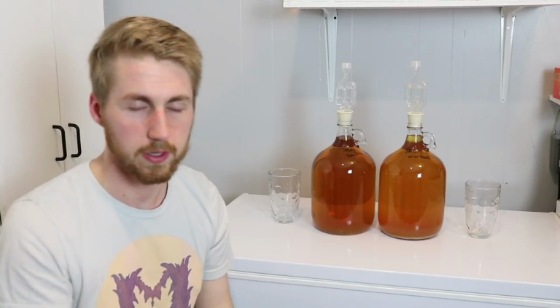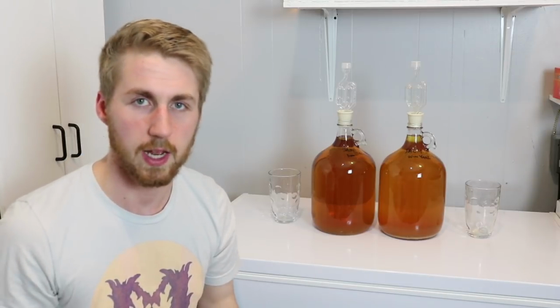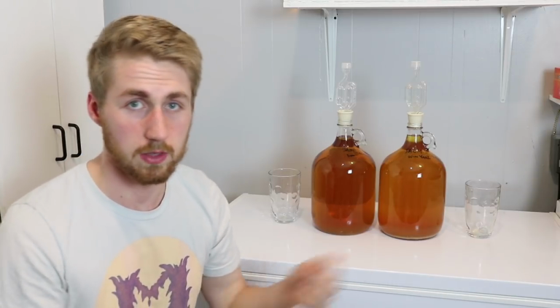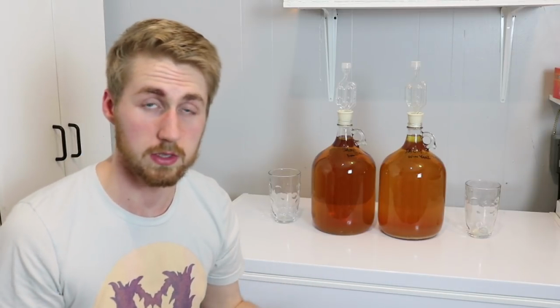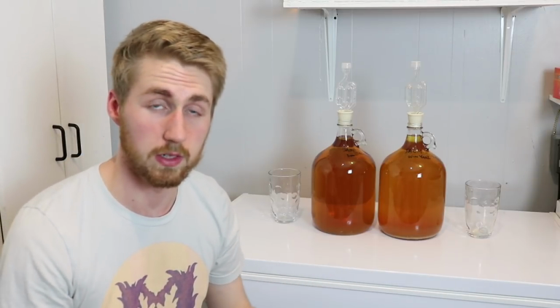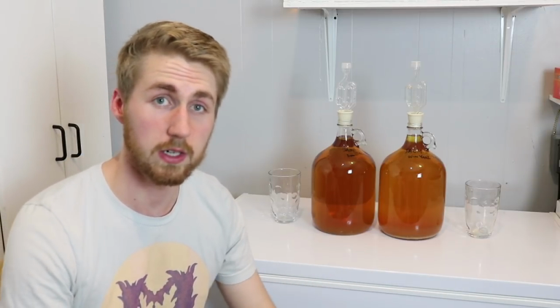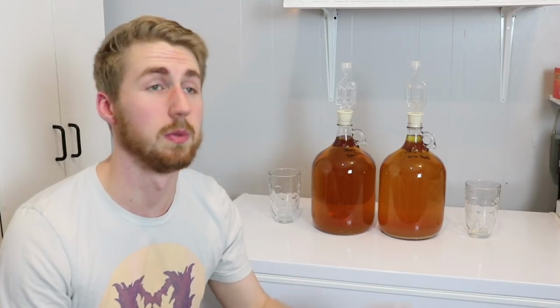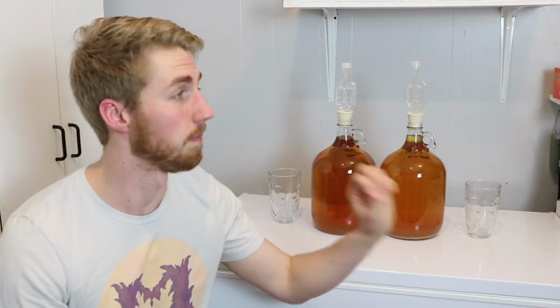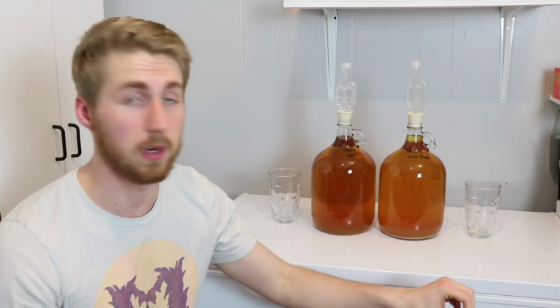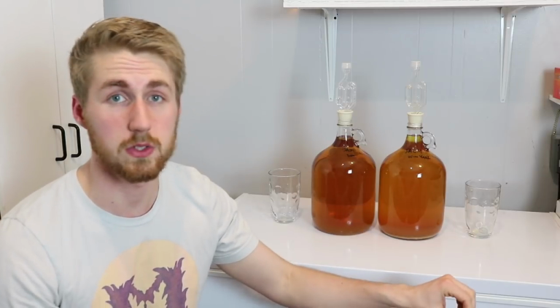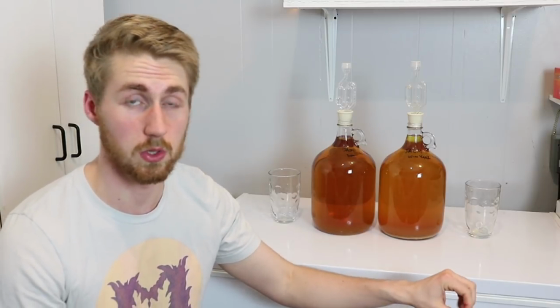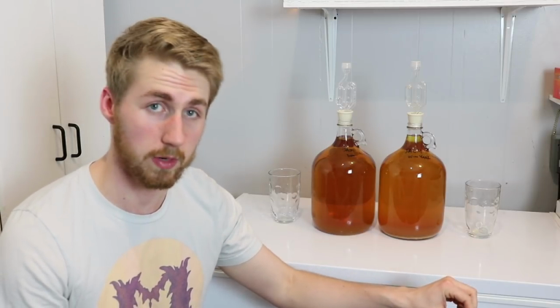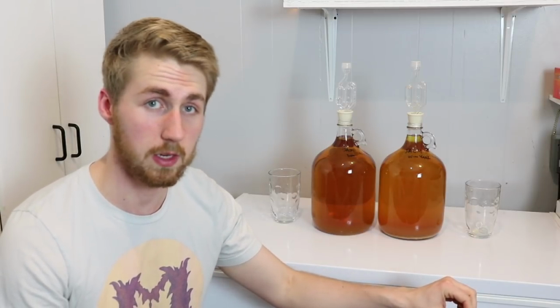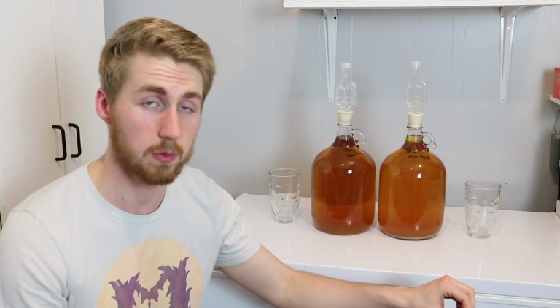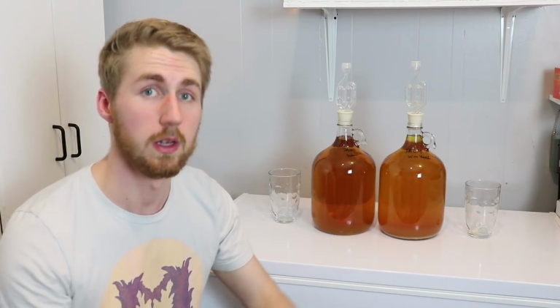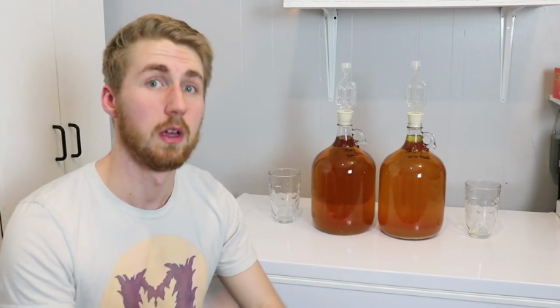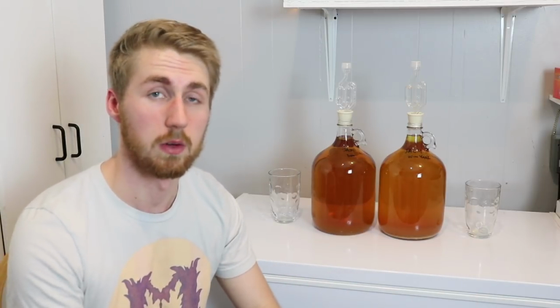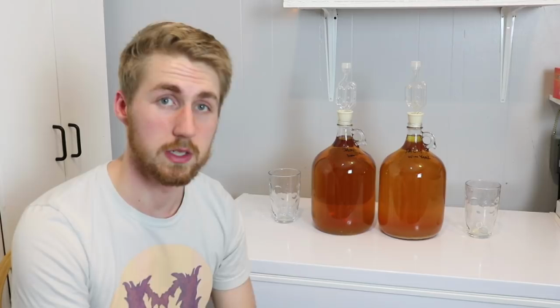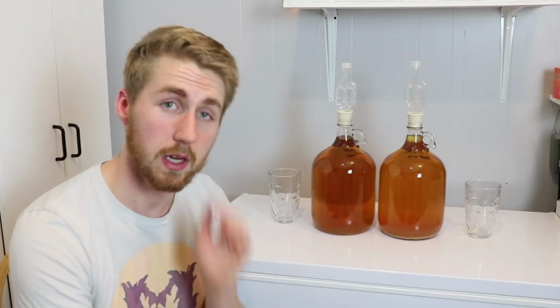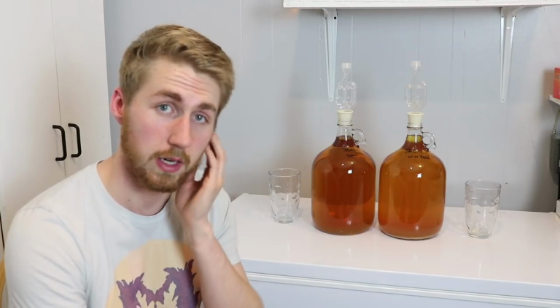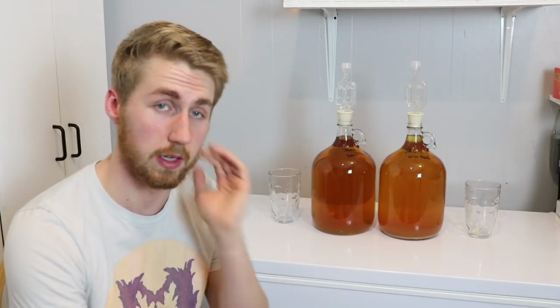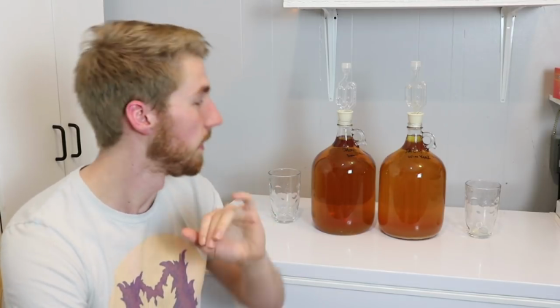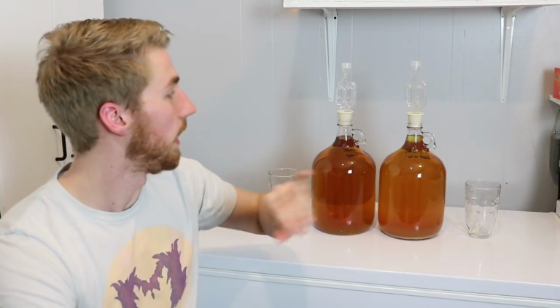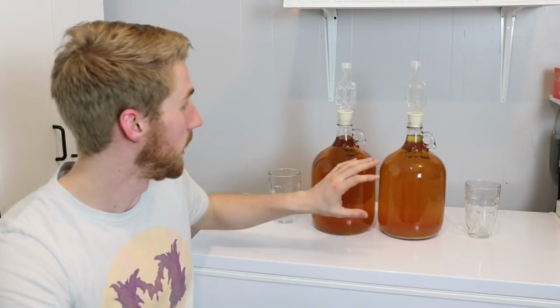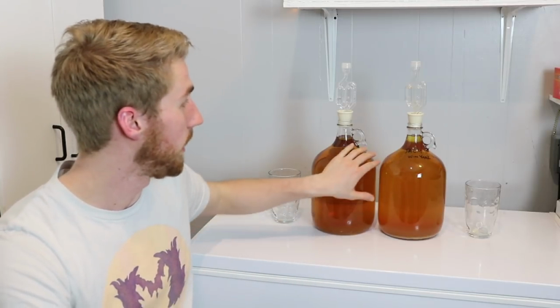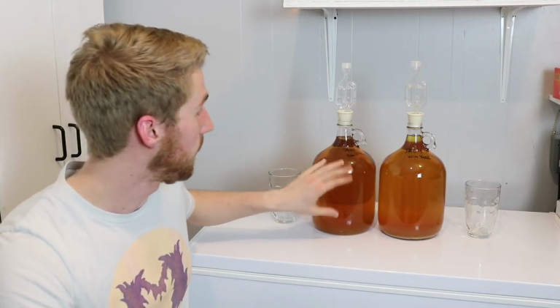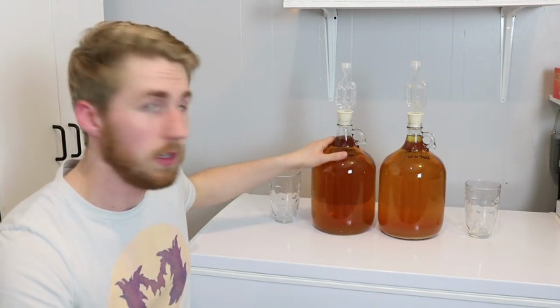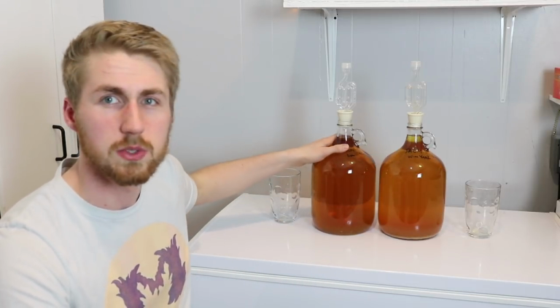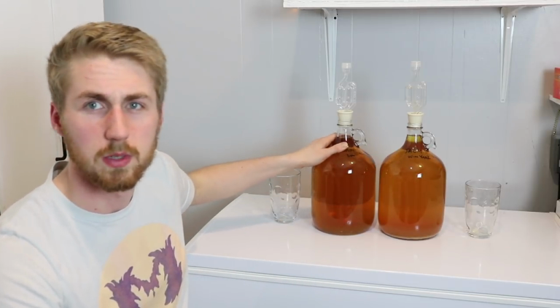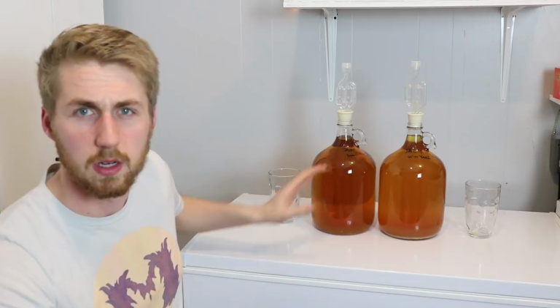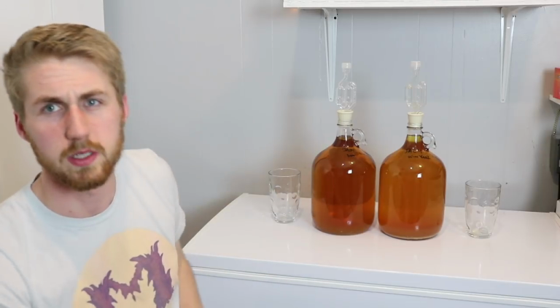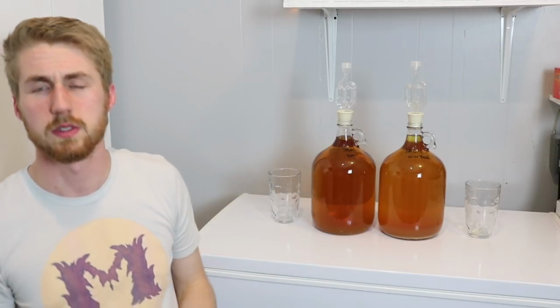I put the must into different containers — bread yeast, which is the normal recipe, in one, and wine yeast in the other — and let them go. So here's what we have, with some quick differences to note.